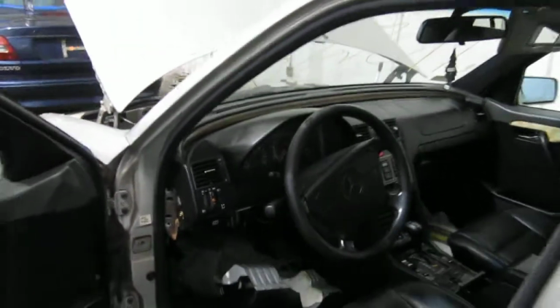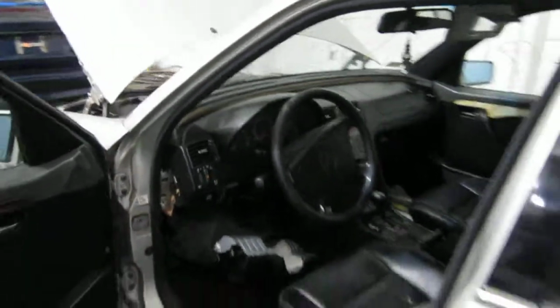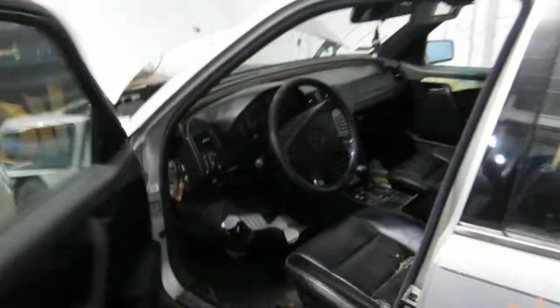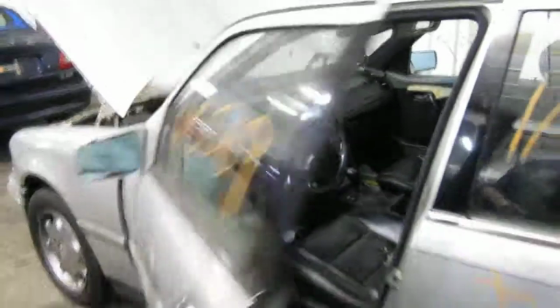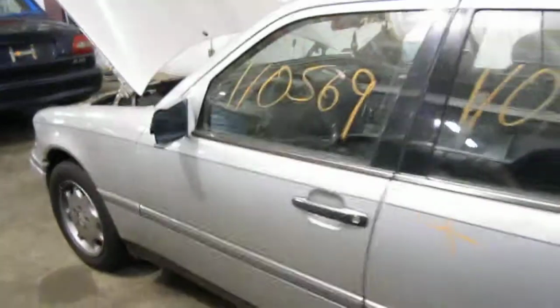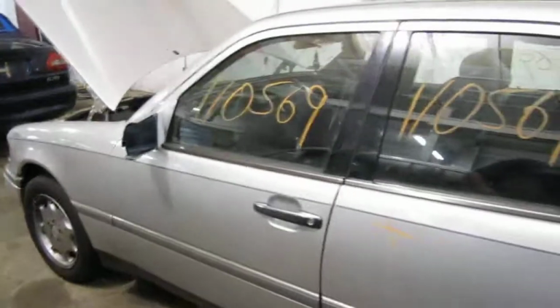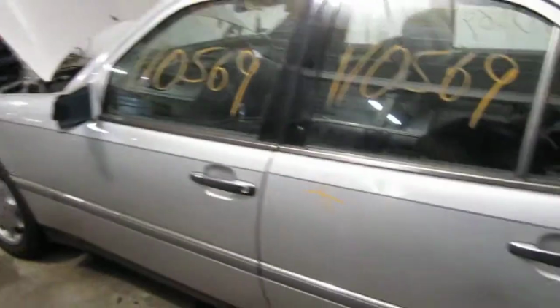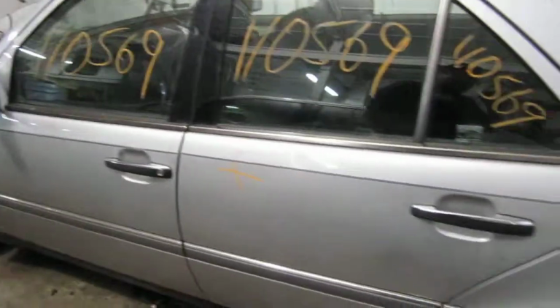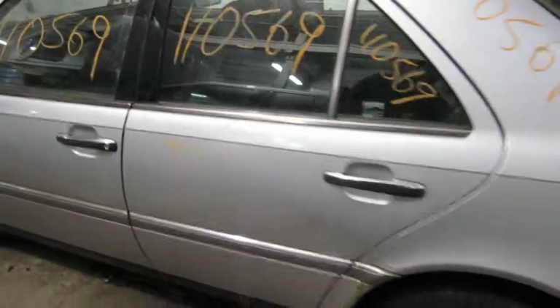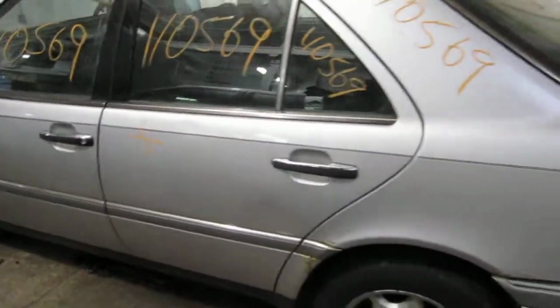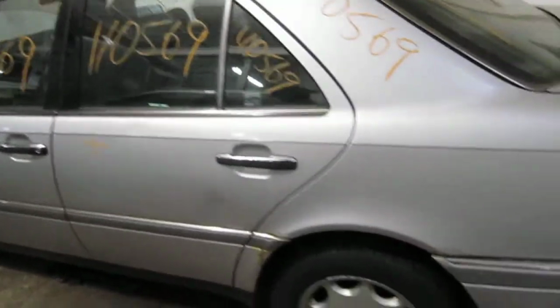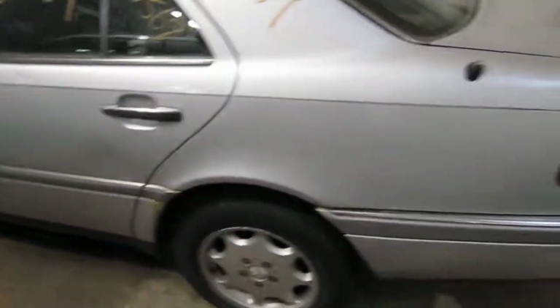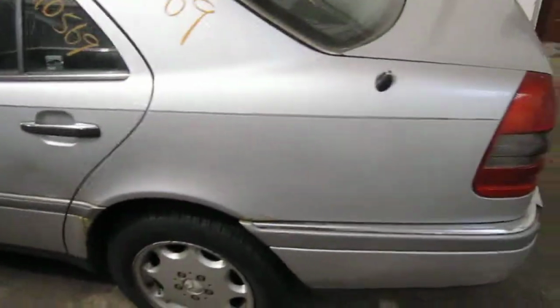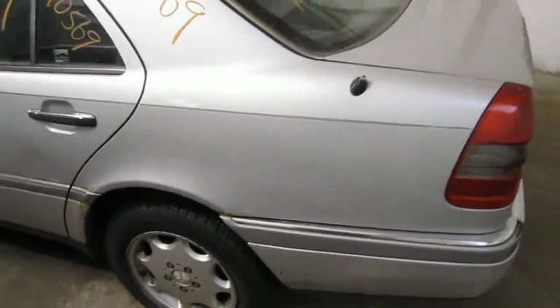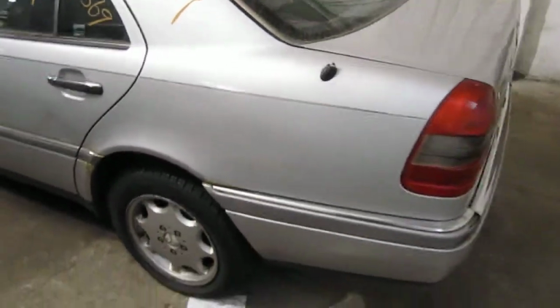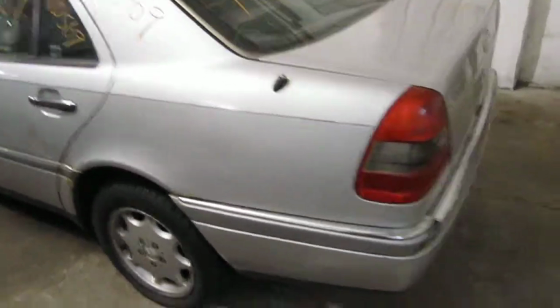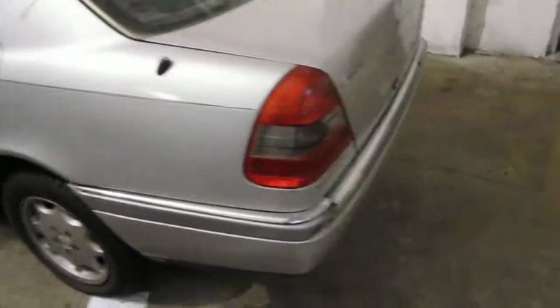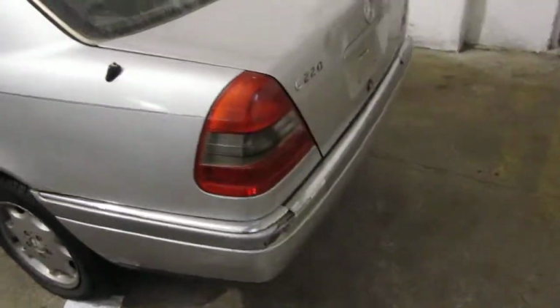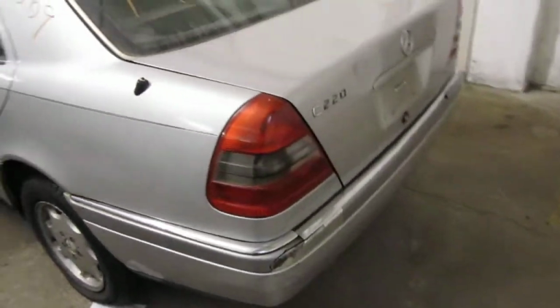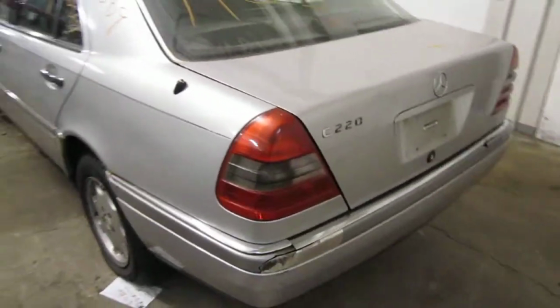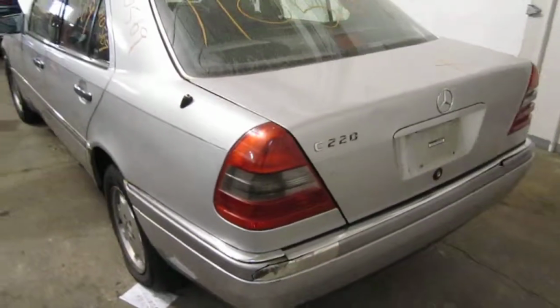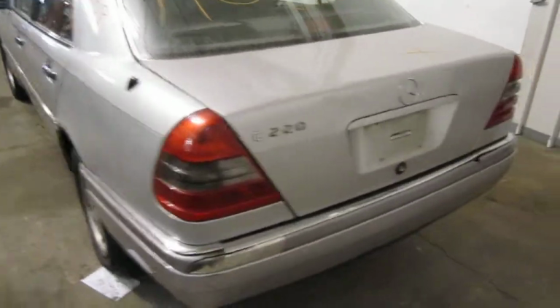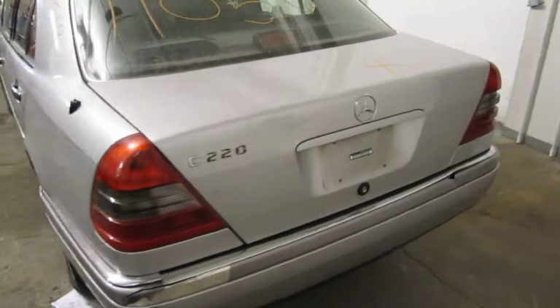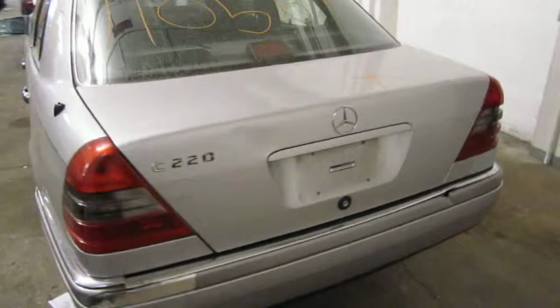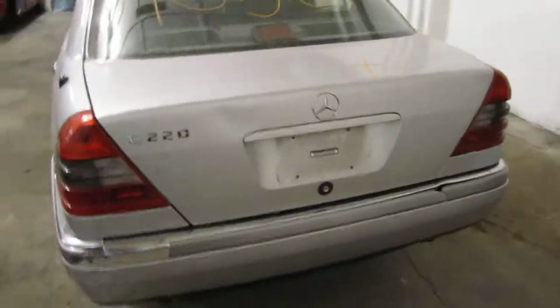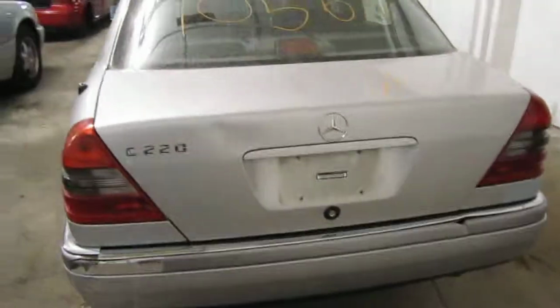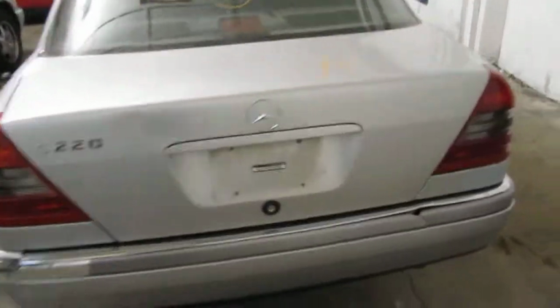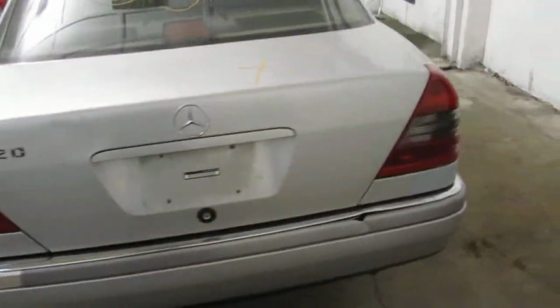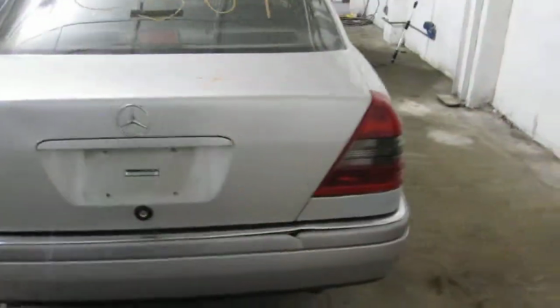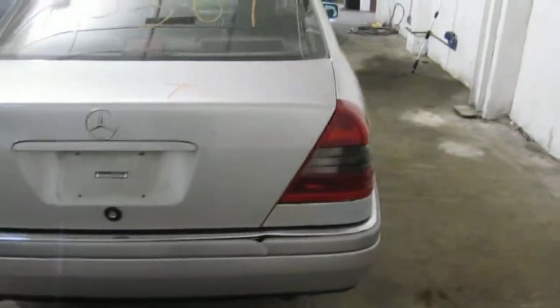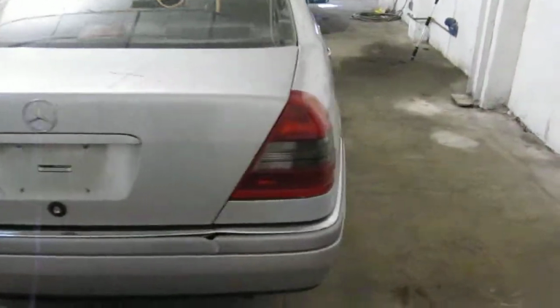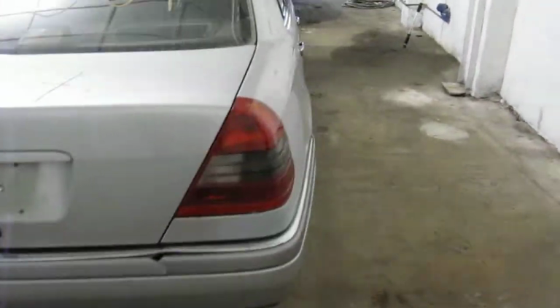We purchased this vehicle locally through one of our street customers due to it having a bad engine. It does have a good transmission and still has some good body parts as well.